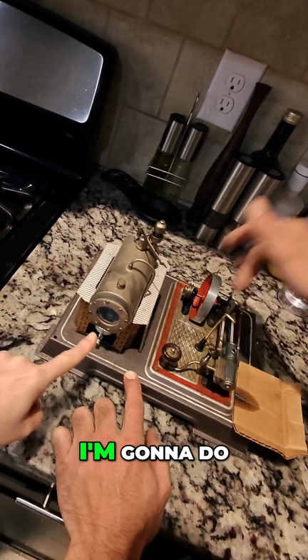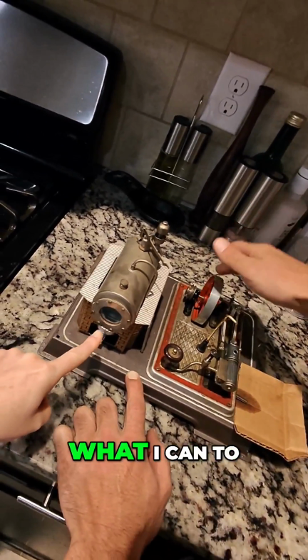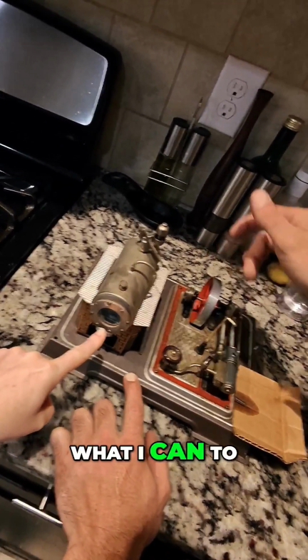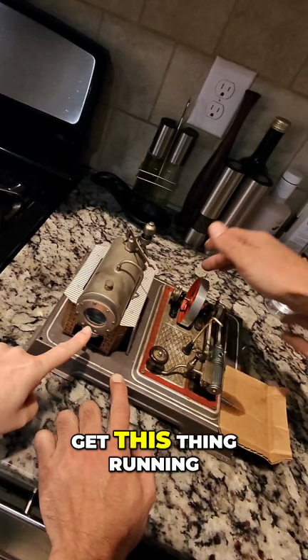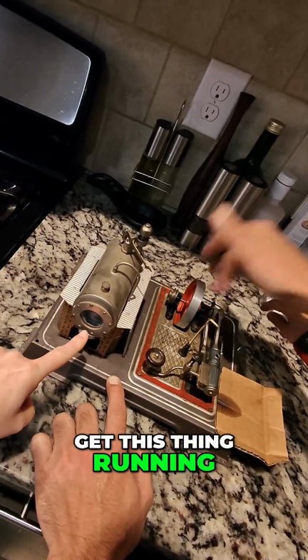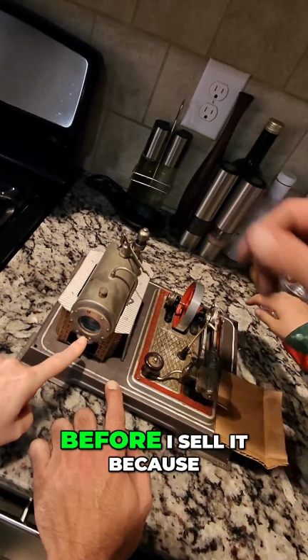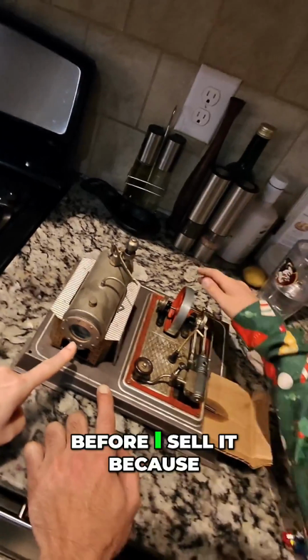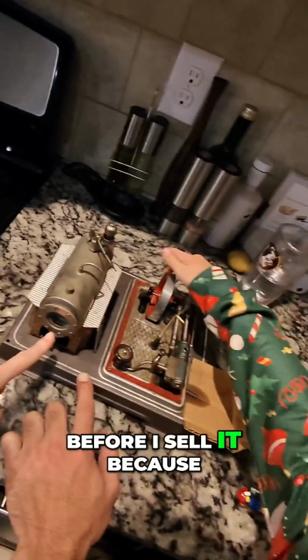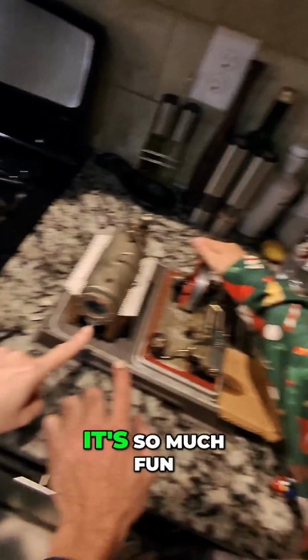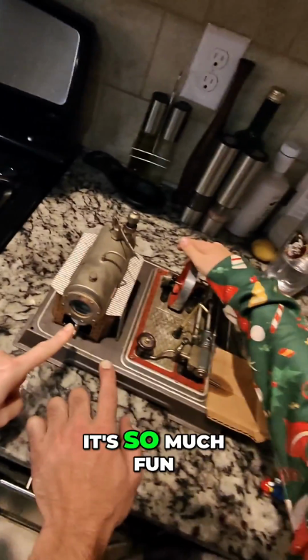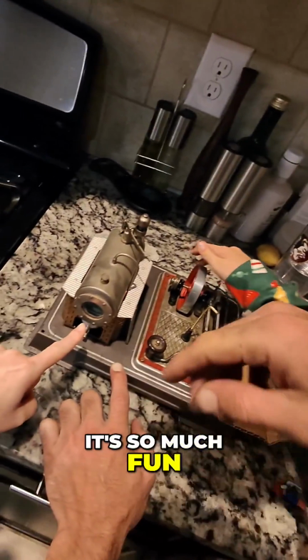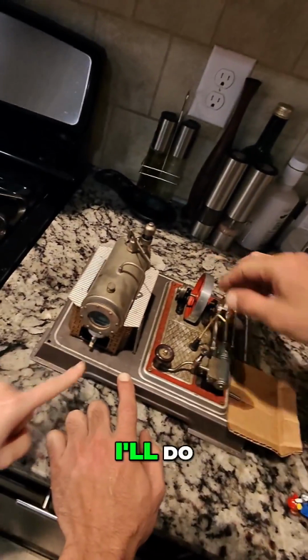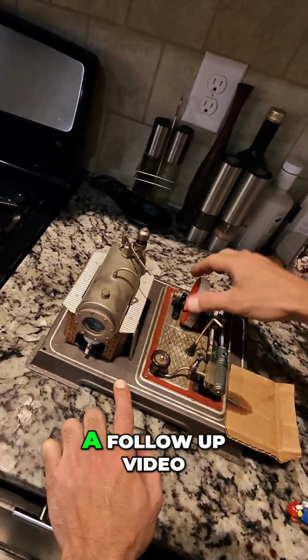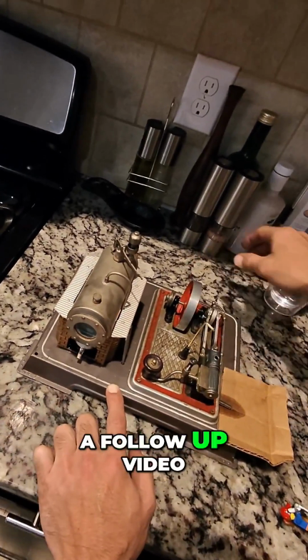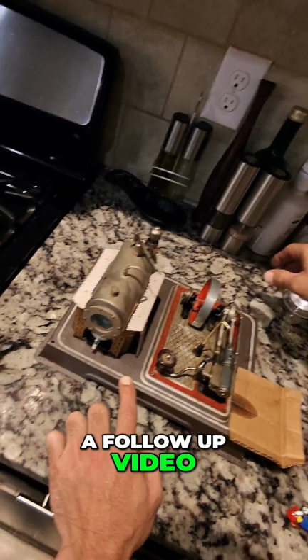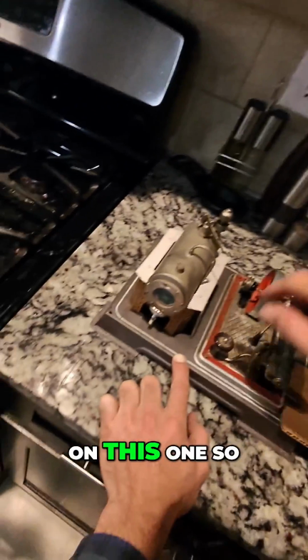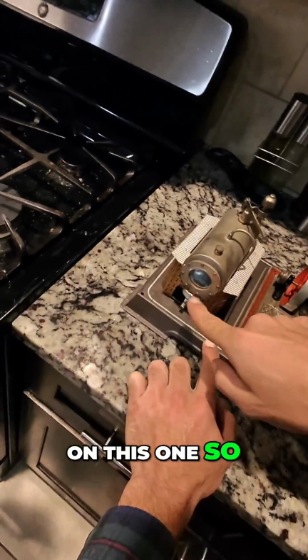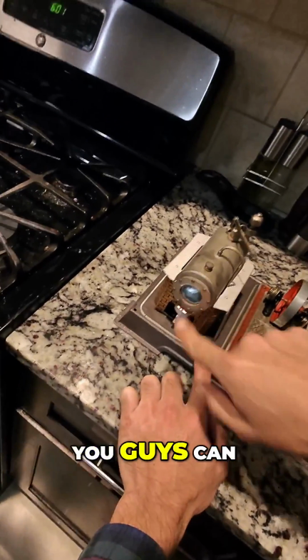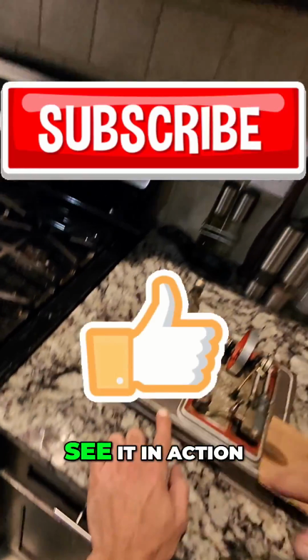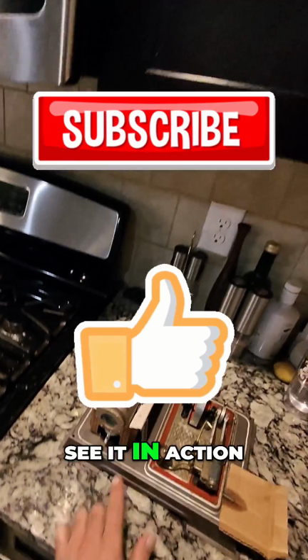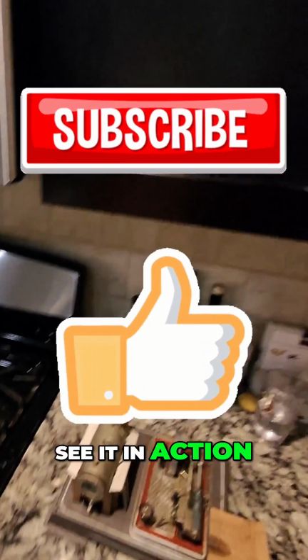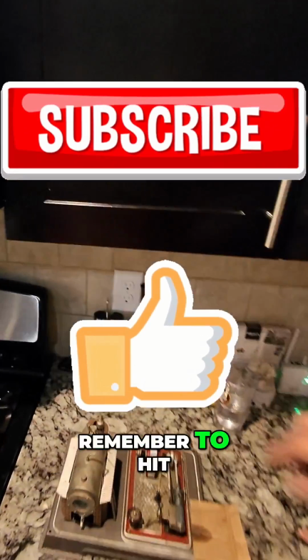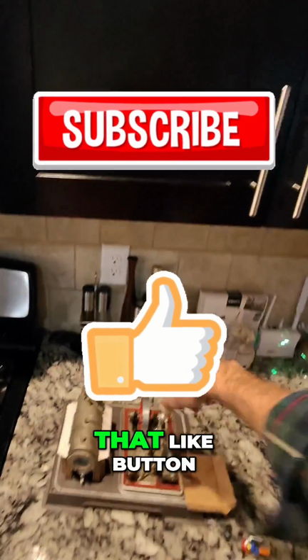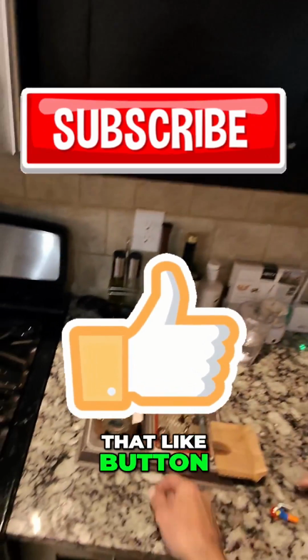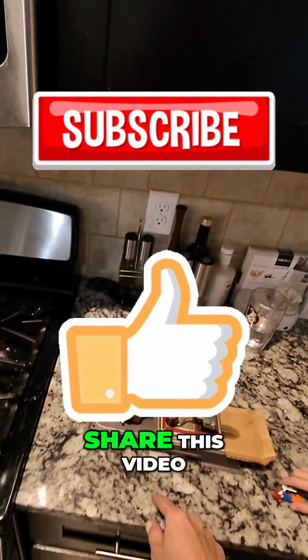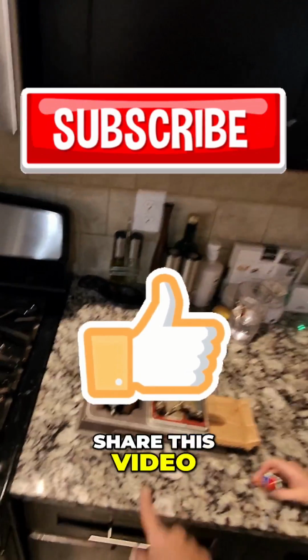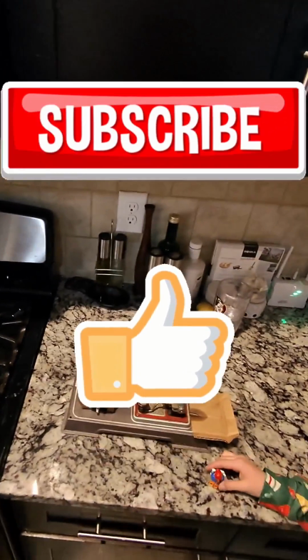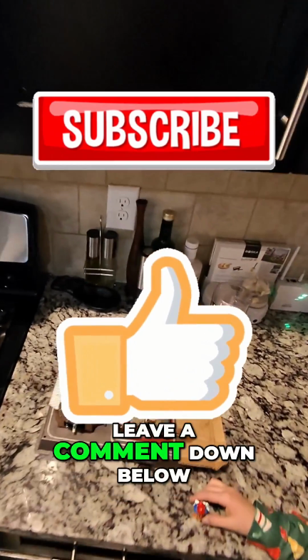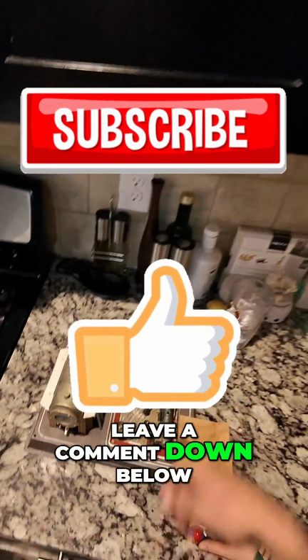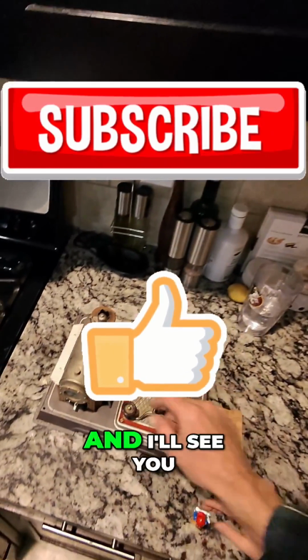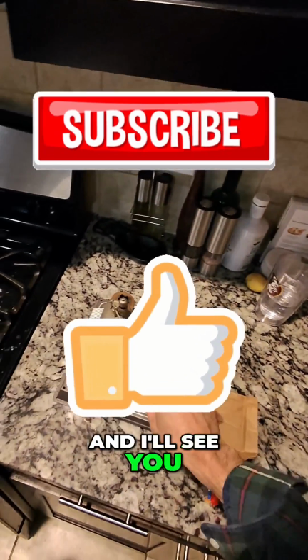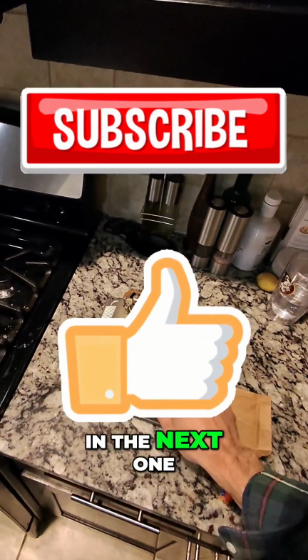I'm going to do what I can to get this thing running before I sell it because it's so much fun. I'll do a follow-up video so you guys can see it in action. Remember to hit that like button, share this video, leave a comment down below, and I'll see you in the next one.